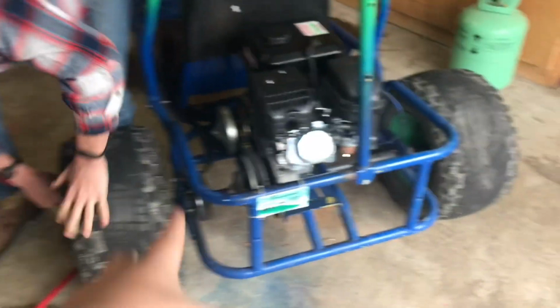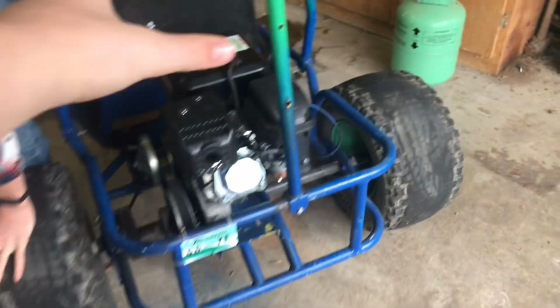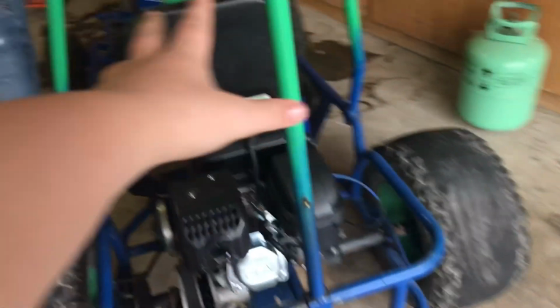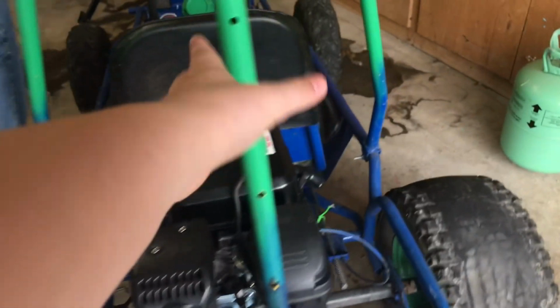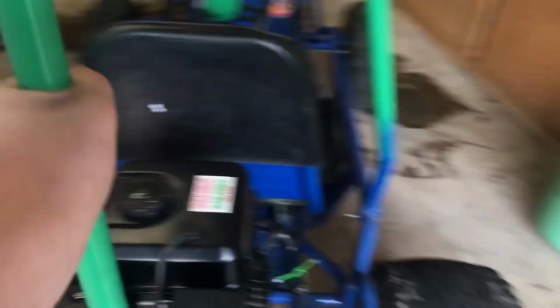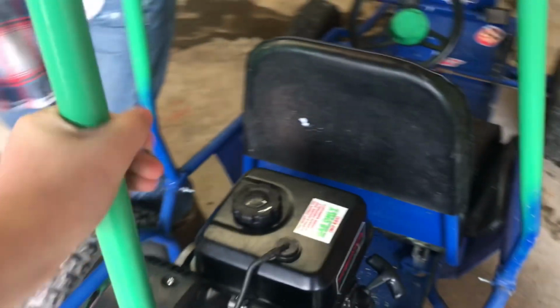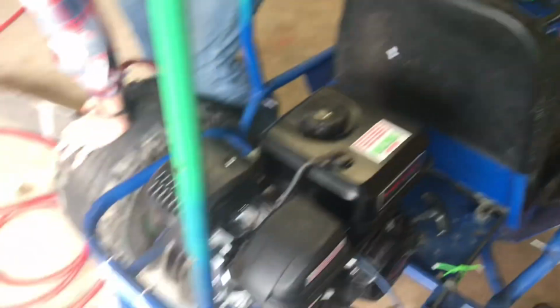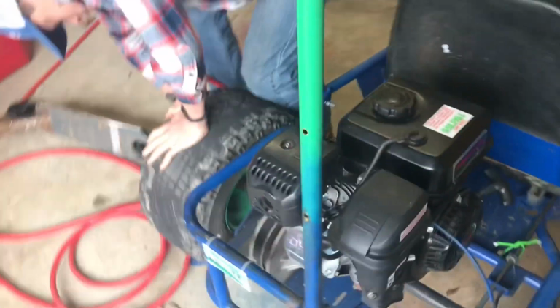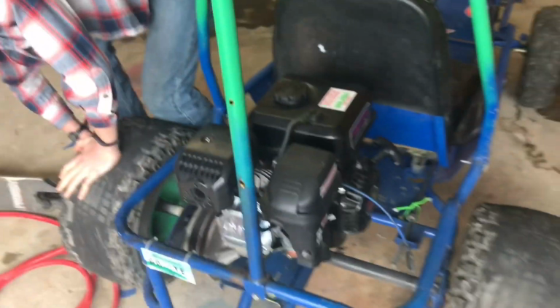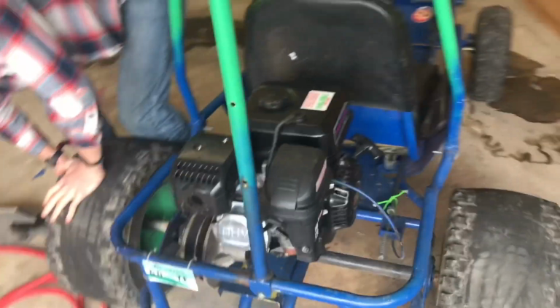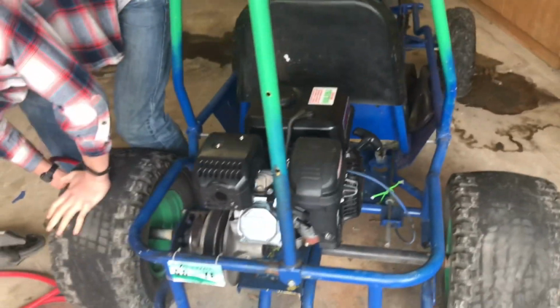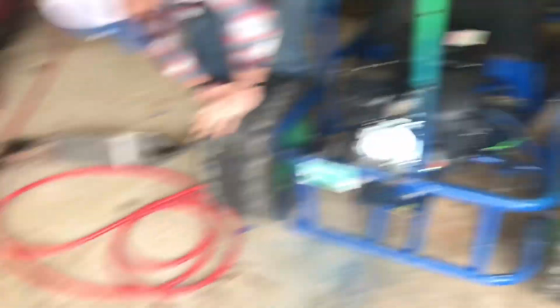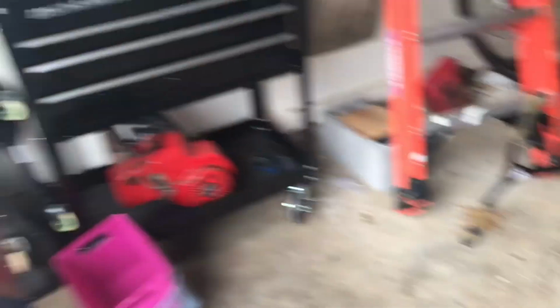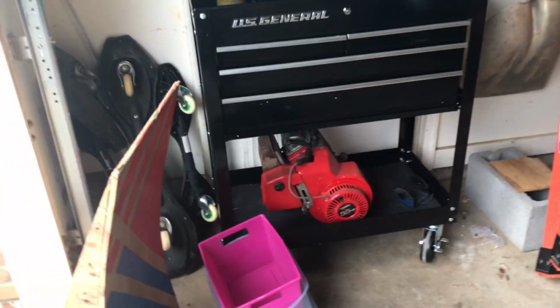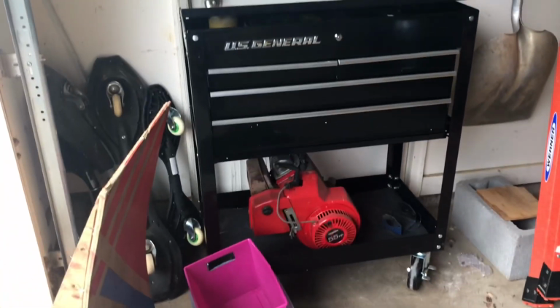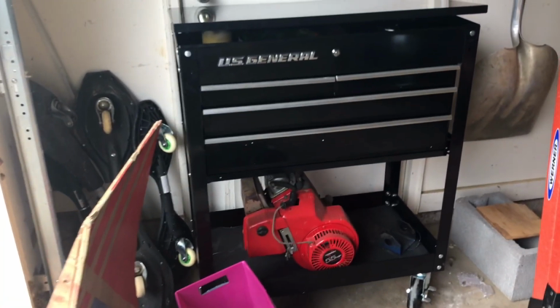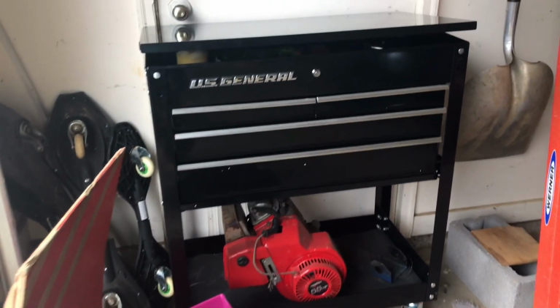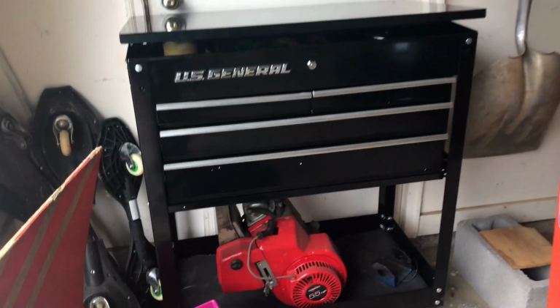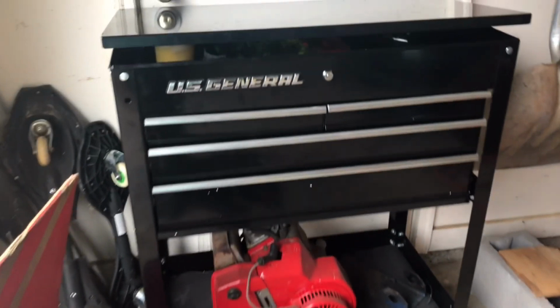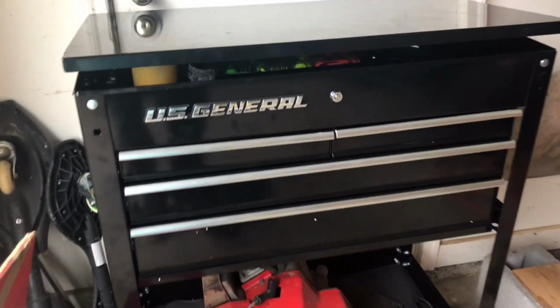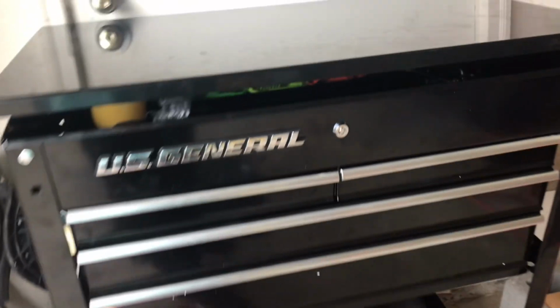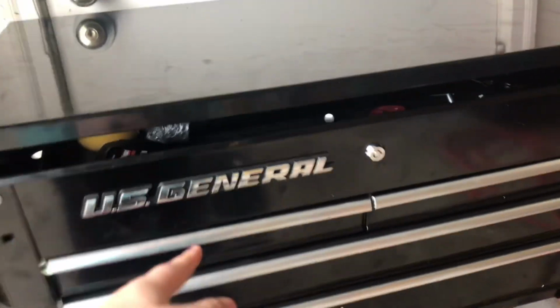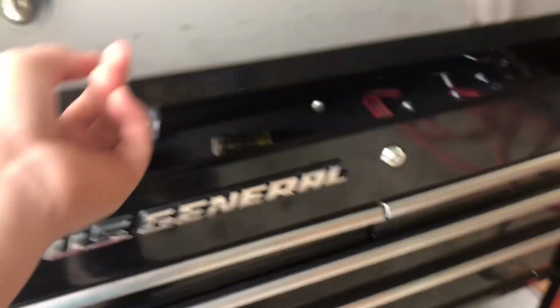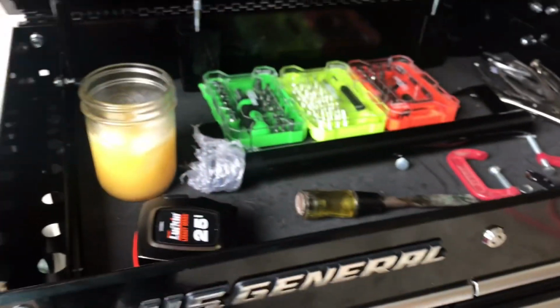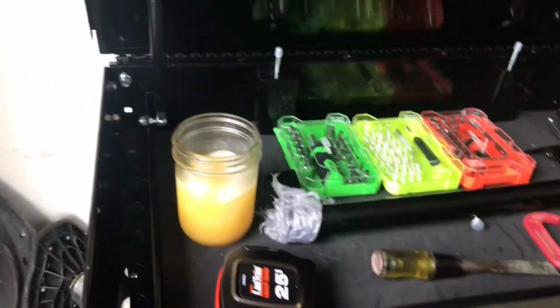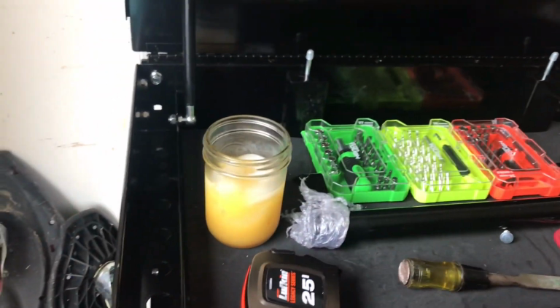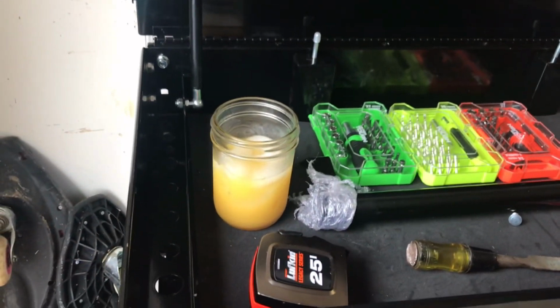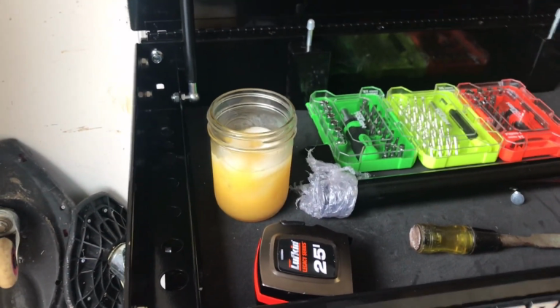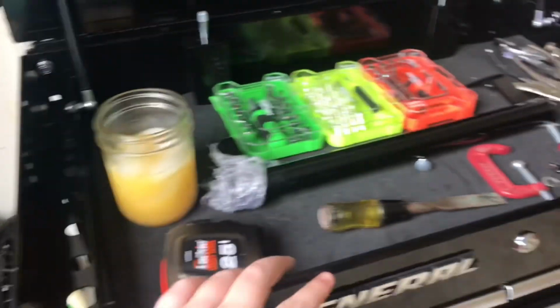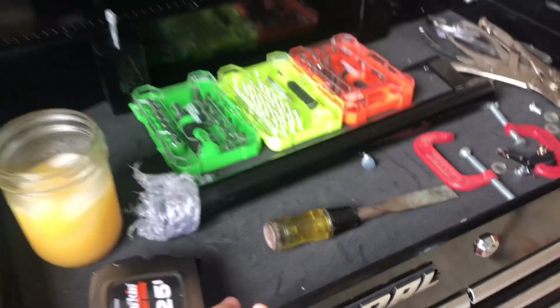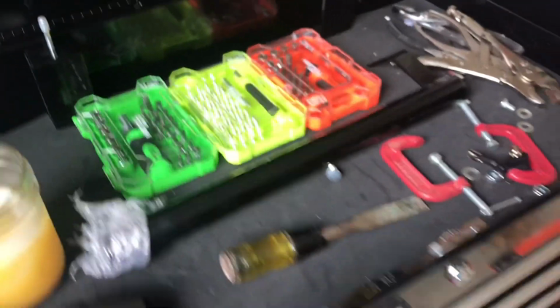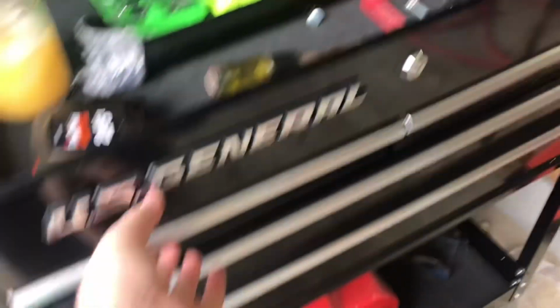And this is my baby, okay. Comment down below what we should name it. I'm gonna show y'all what I got for Christmas really quick. So I got this tool chest right here, okay. Got my OJ in there — orange juice — got all my stuff up there.